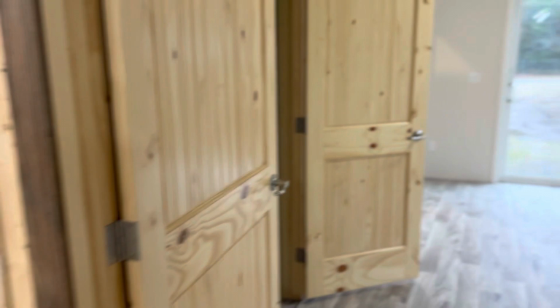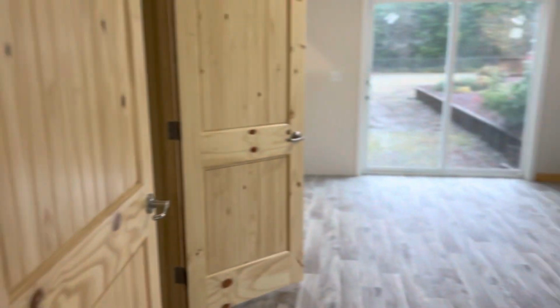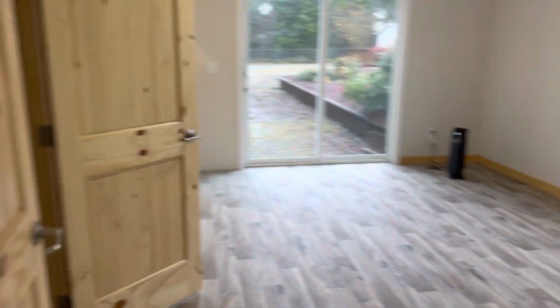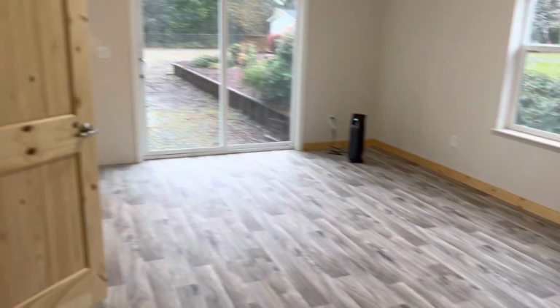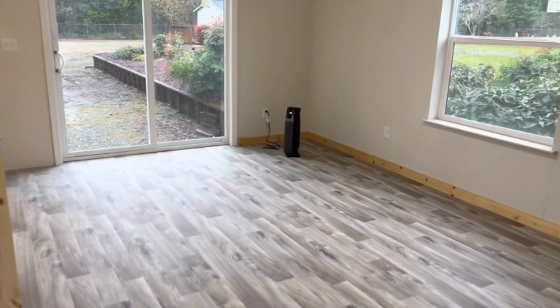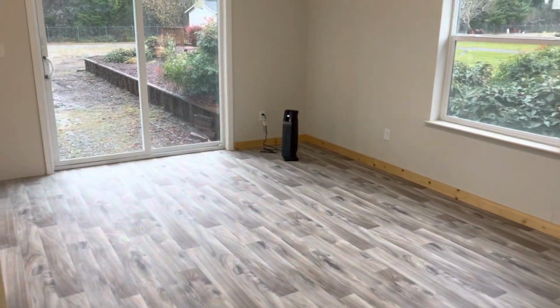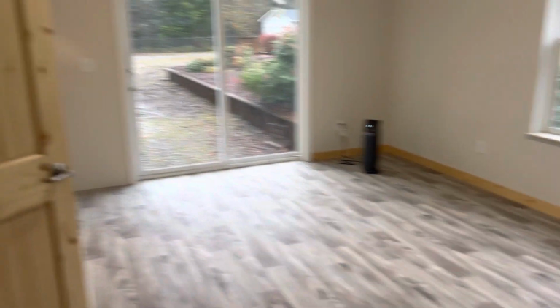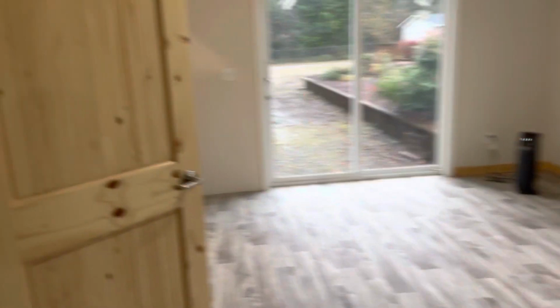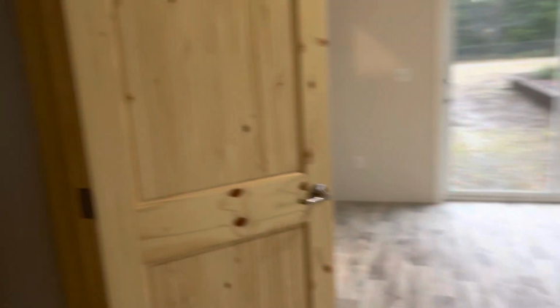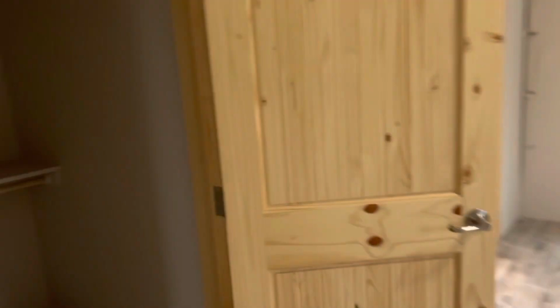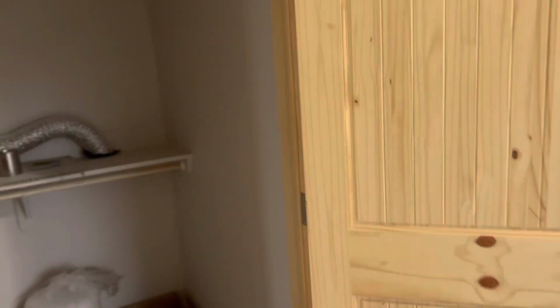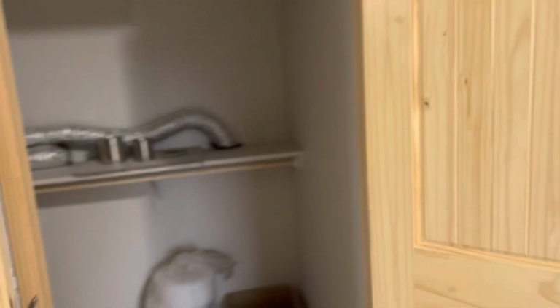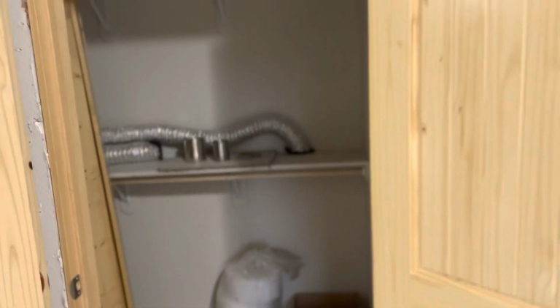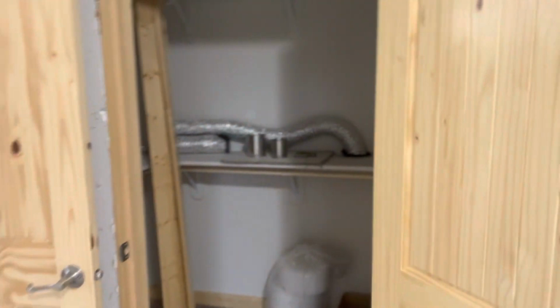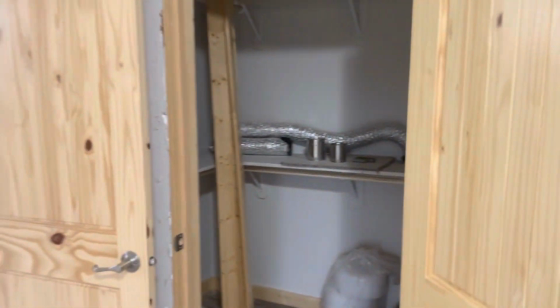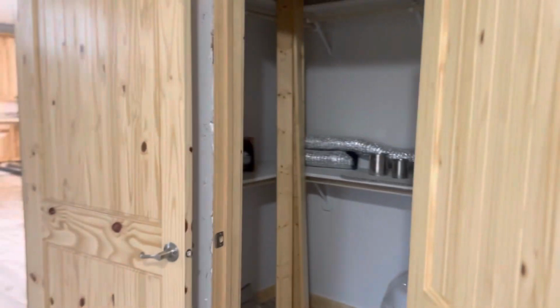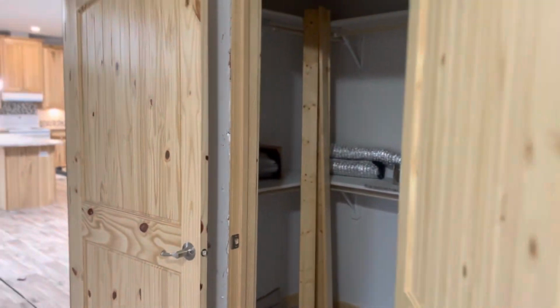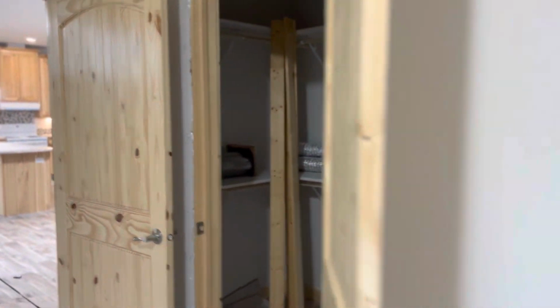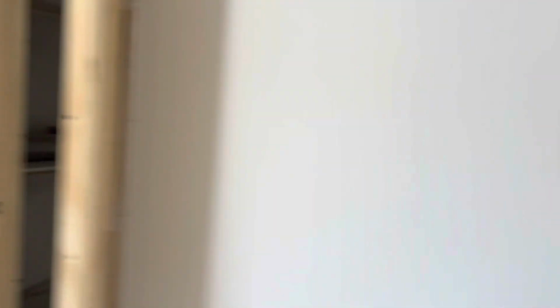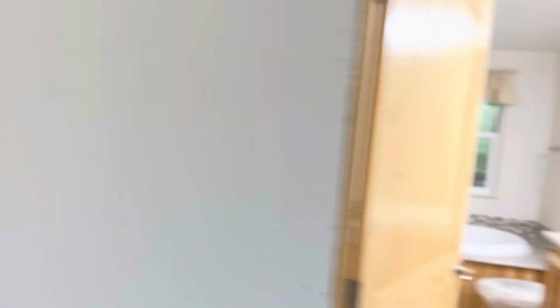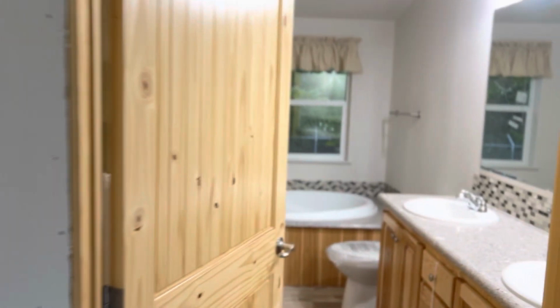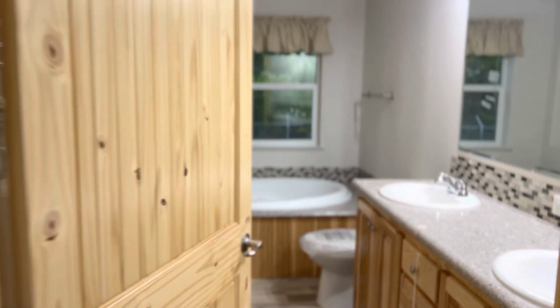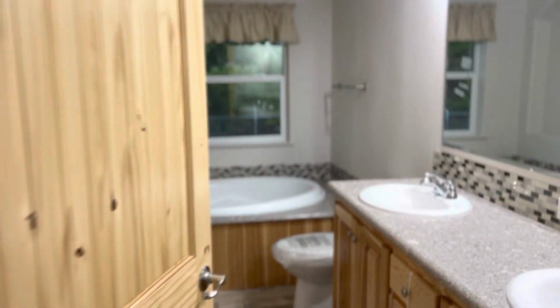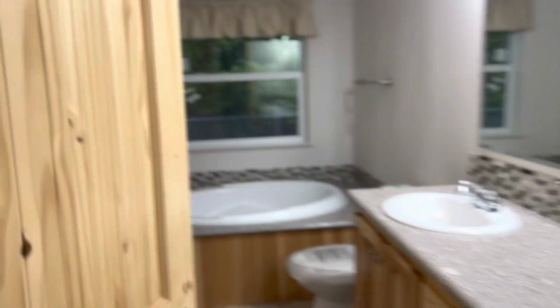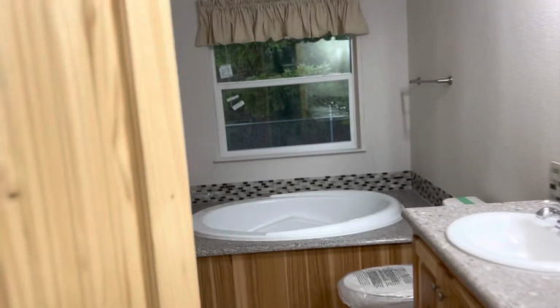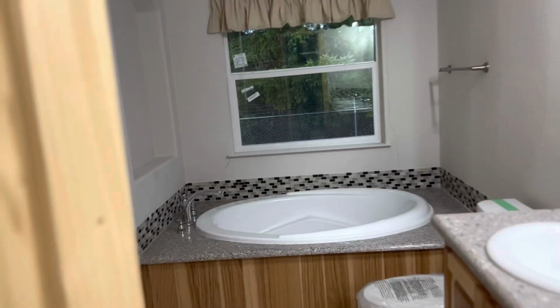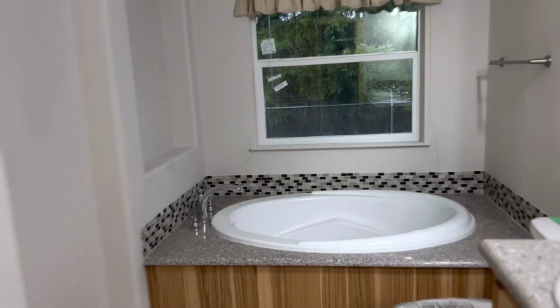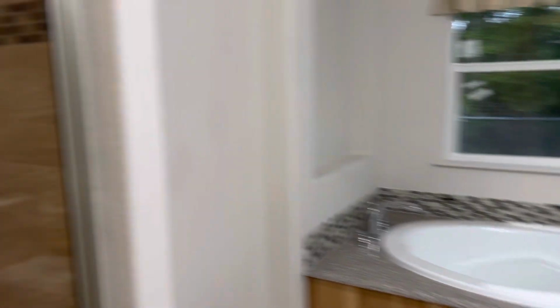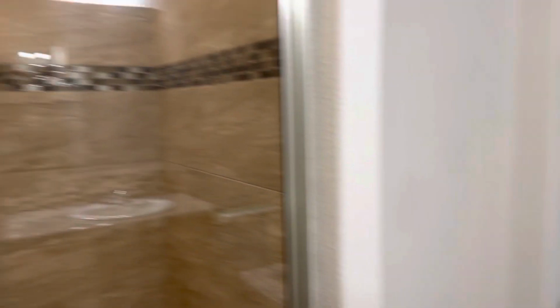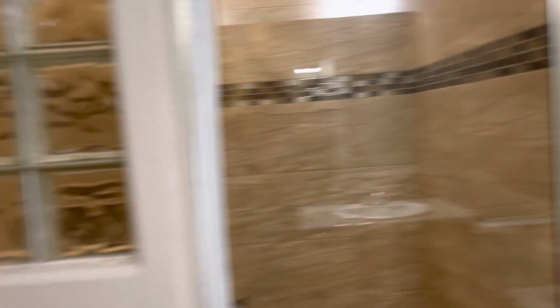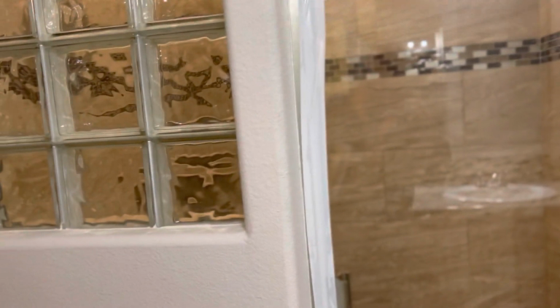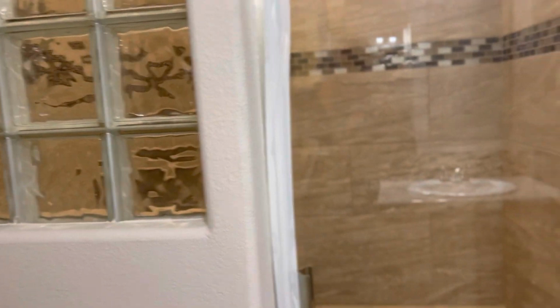Then we have the master bedroom, walk-in closet, master bath, soaking tub with a shower.